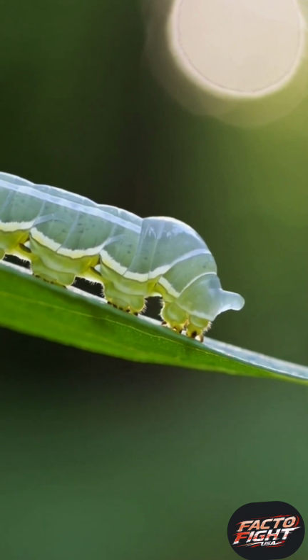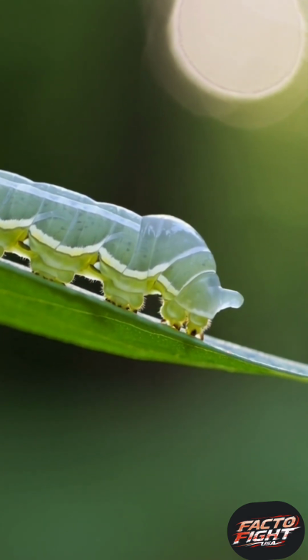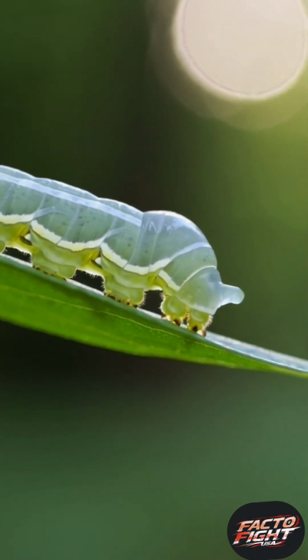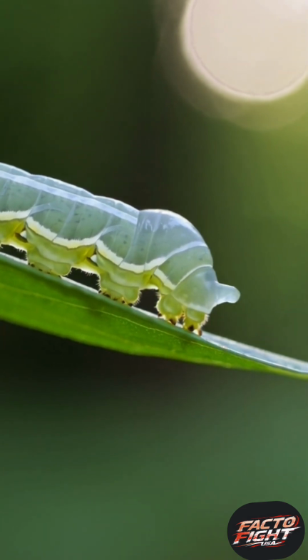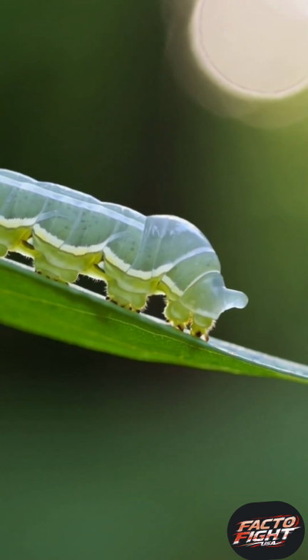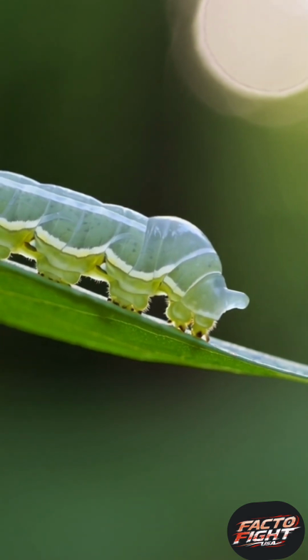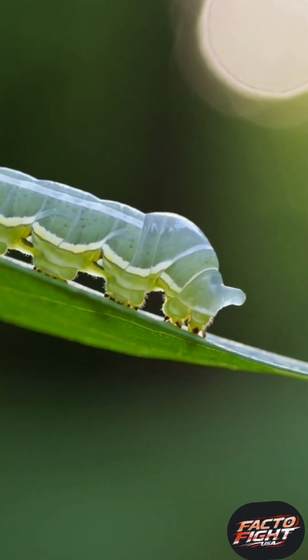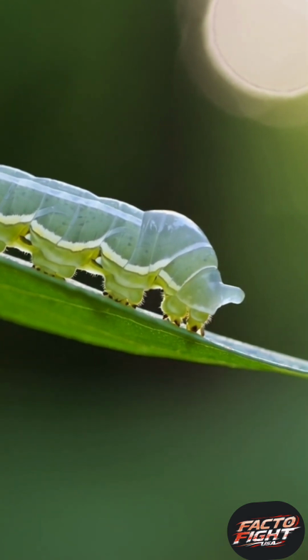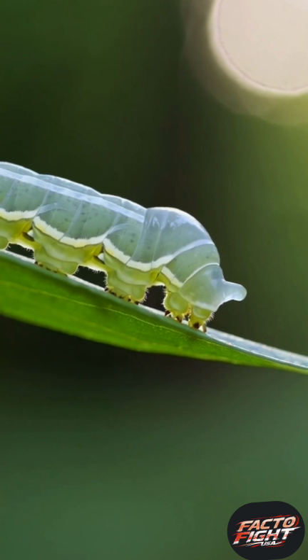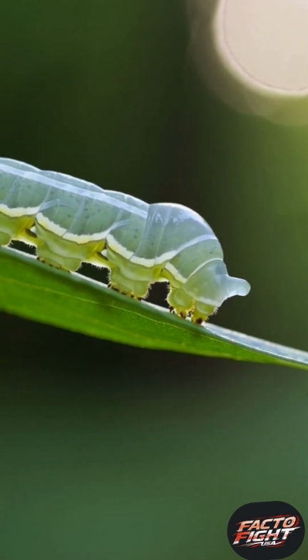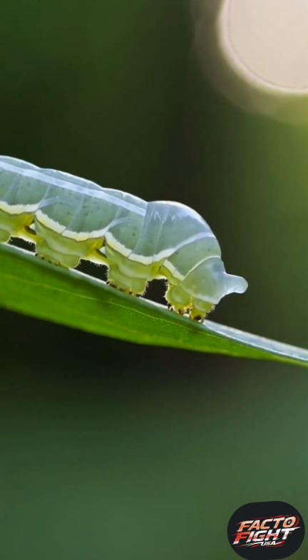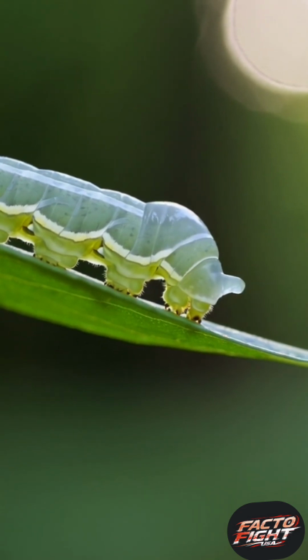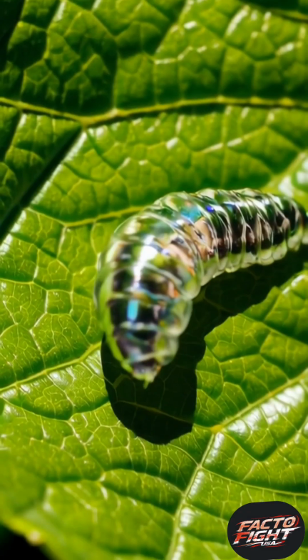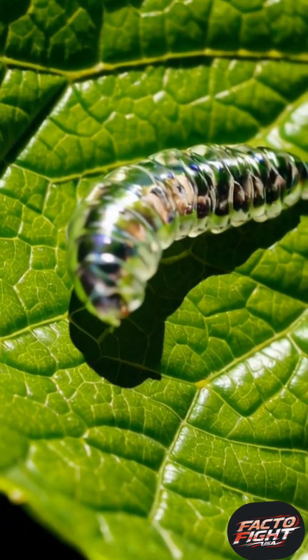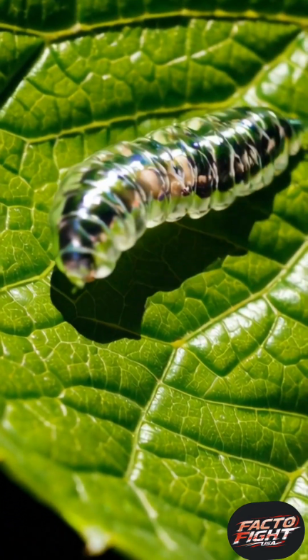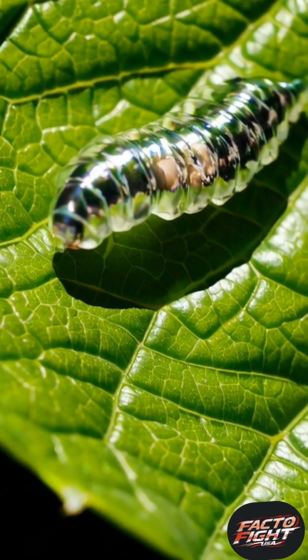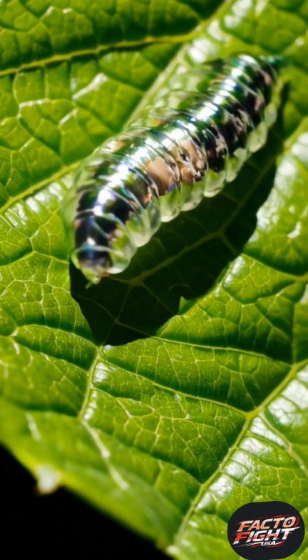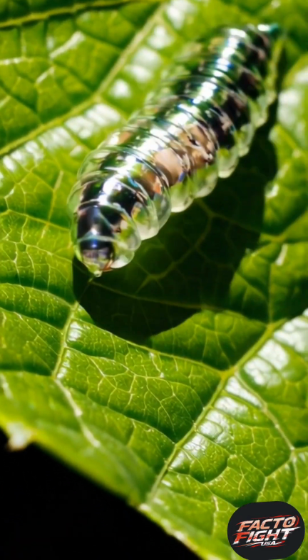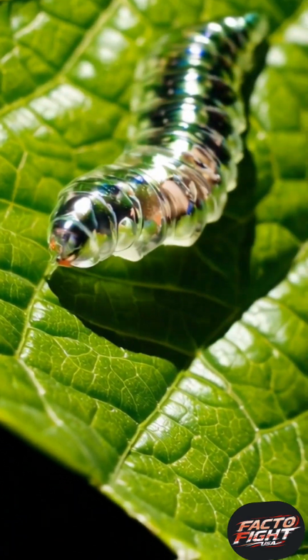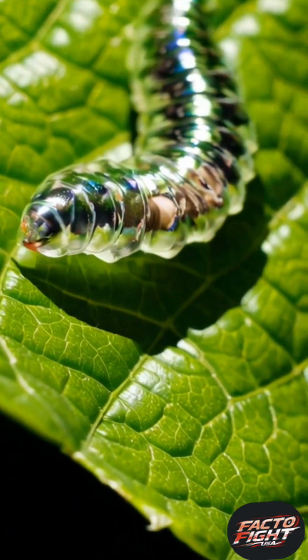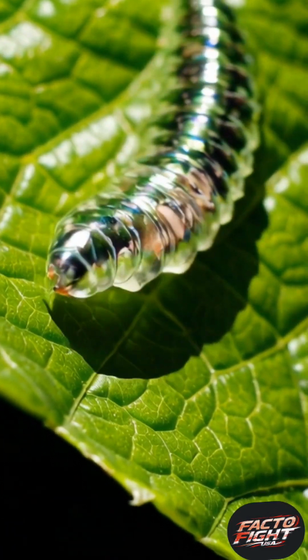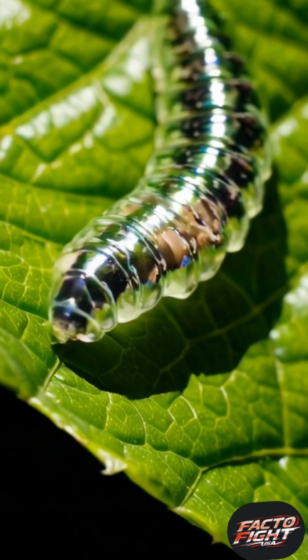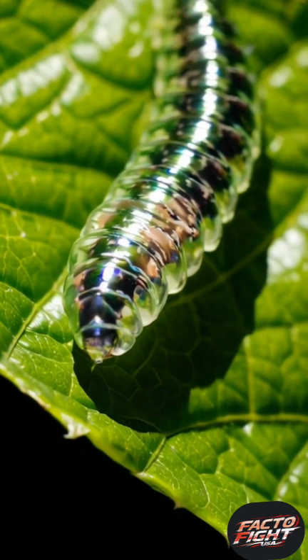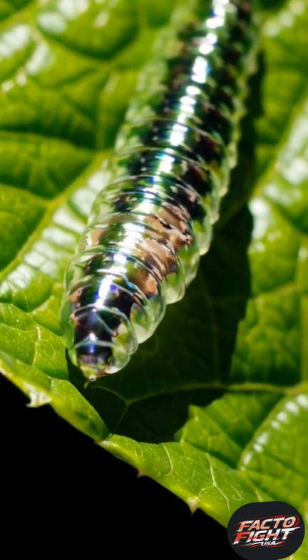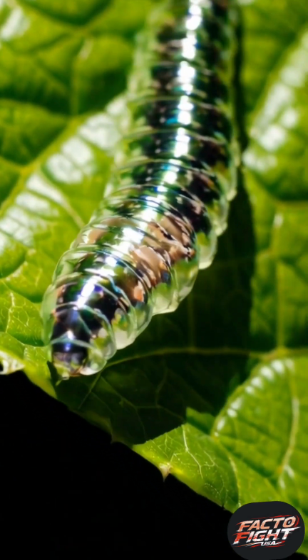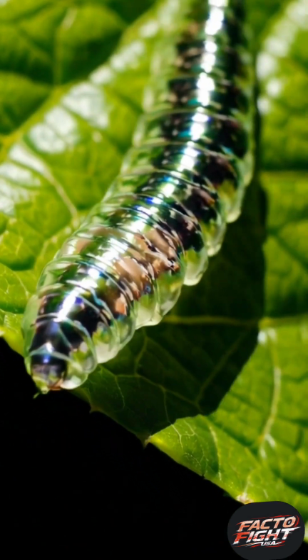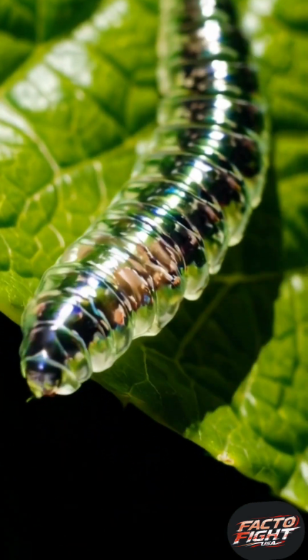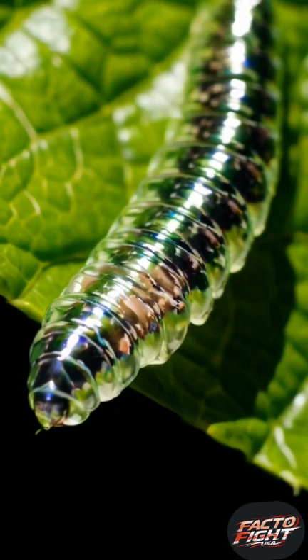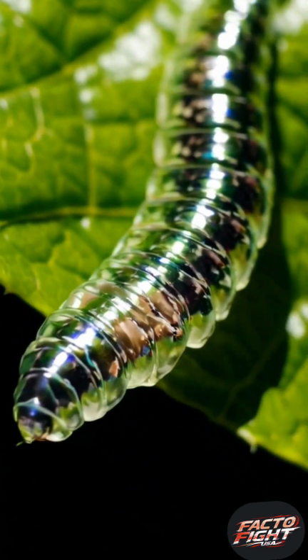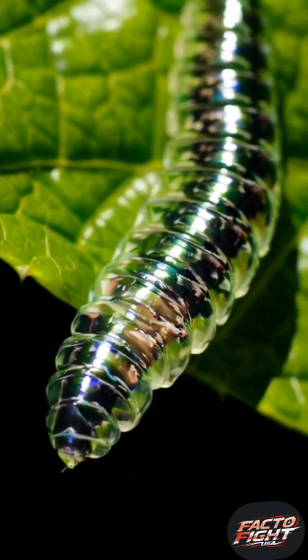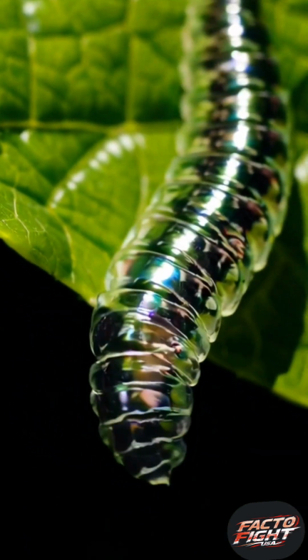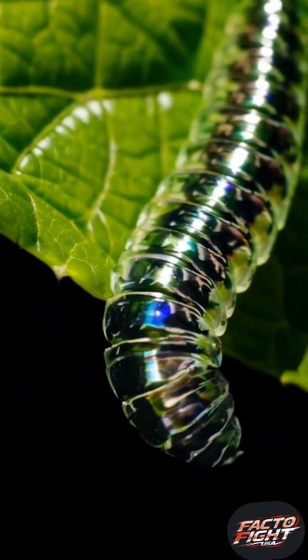This caterpillar has a translucent green body with barely any pigmentation. Its internal organs and veins are faintly visible through its skin, which refracts light in such a way that it almost disappears against the background of leaves and stems.